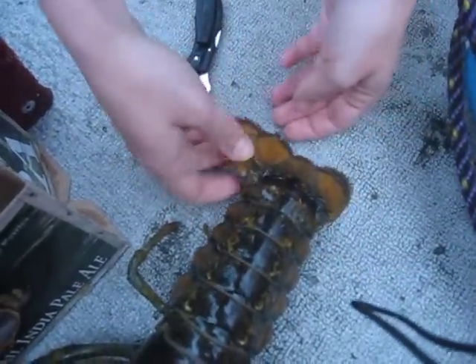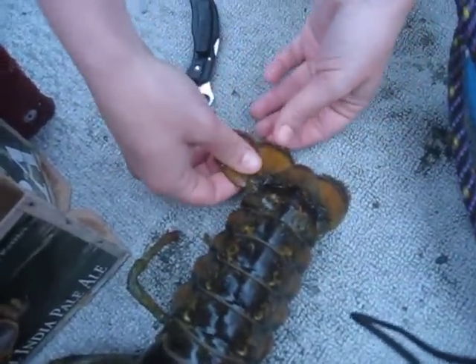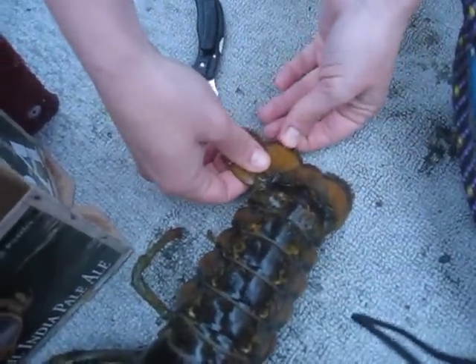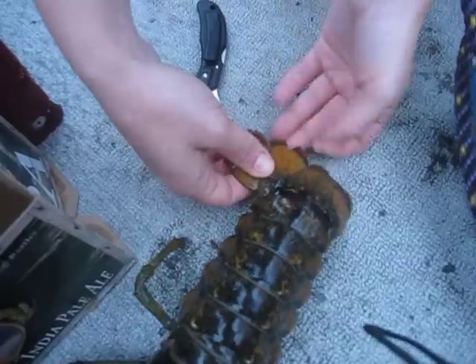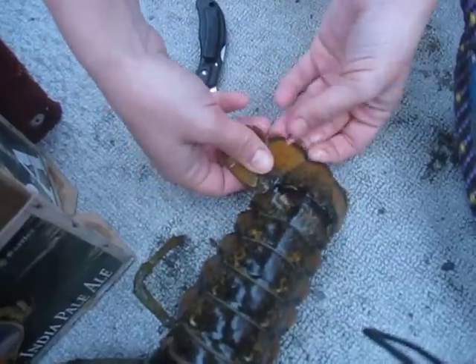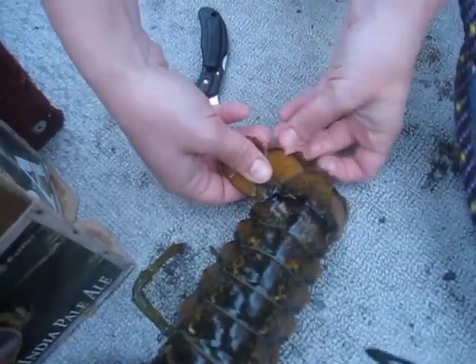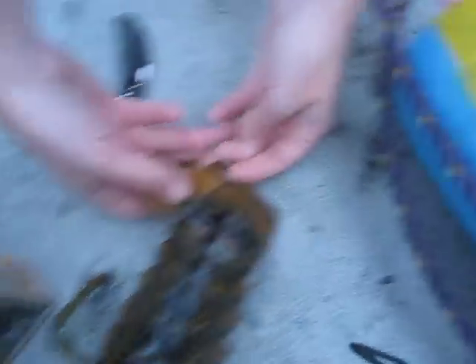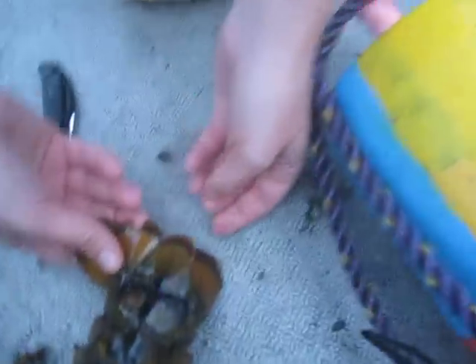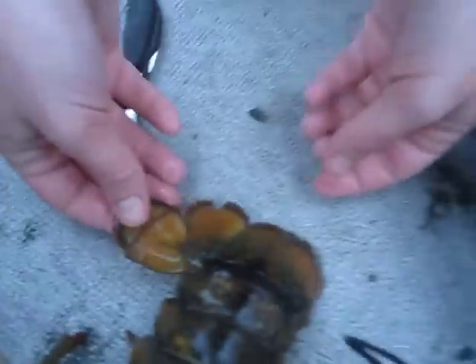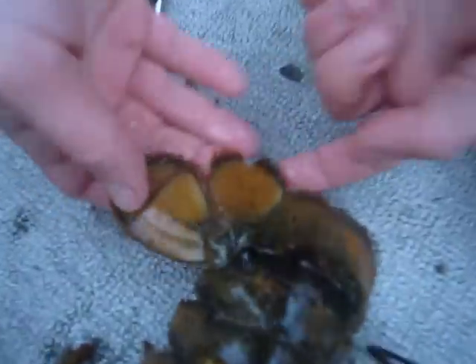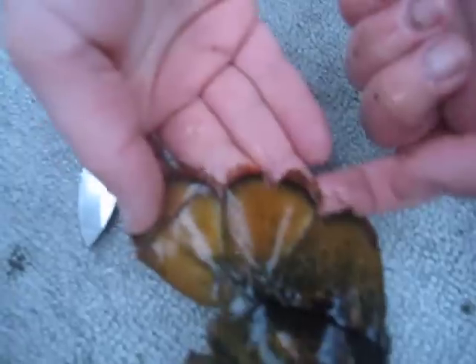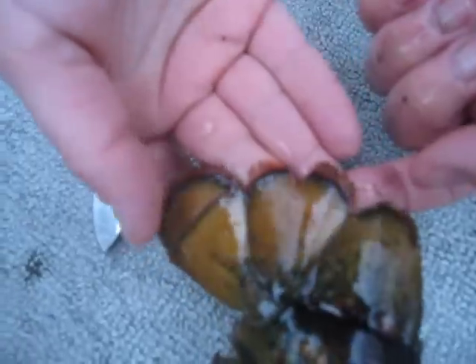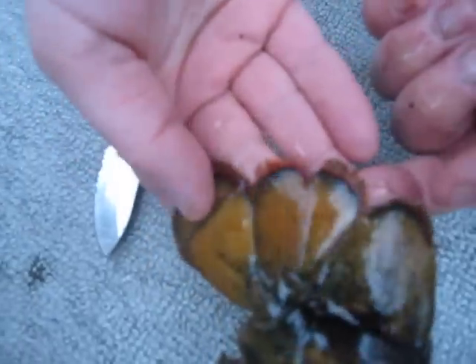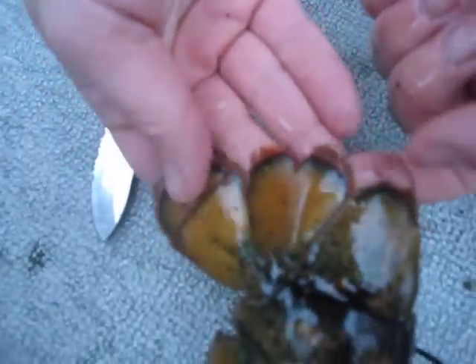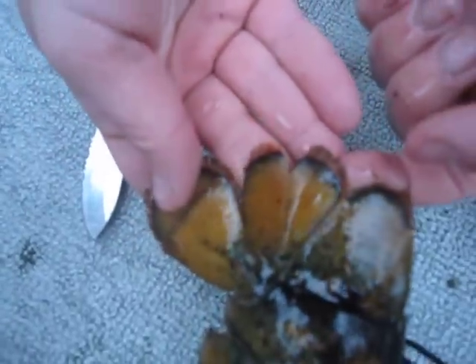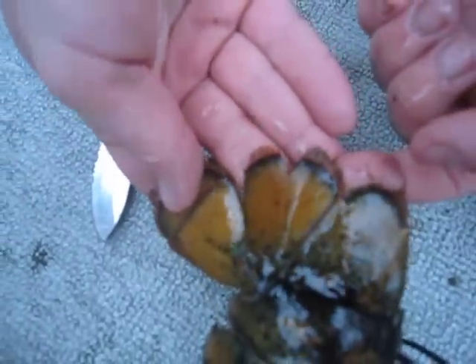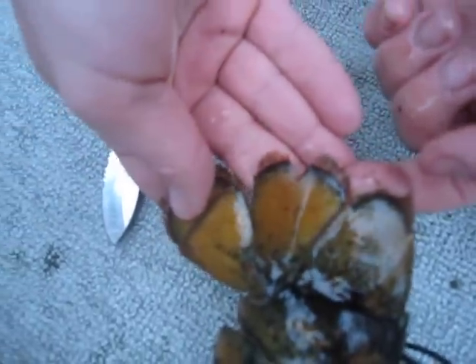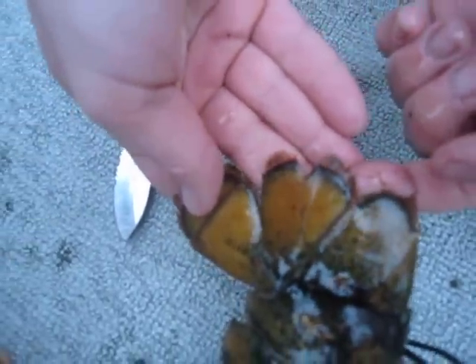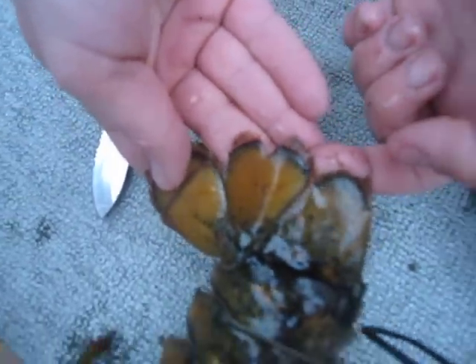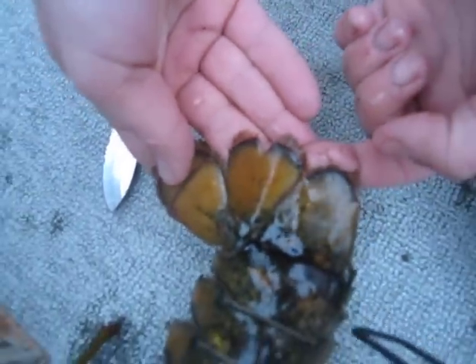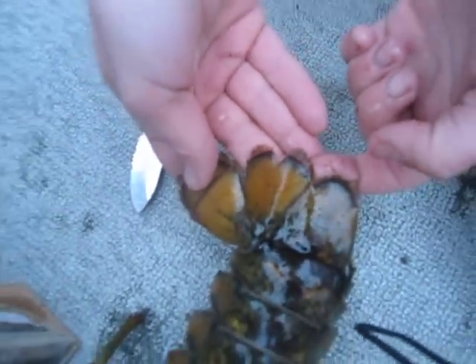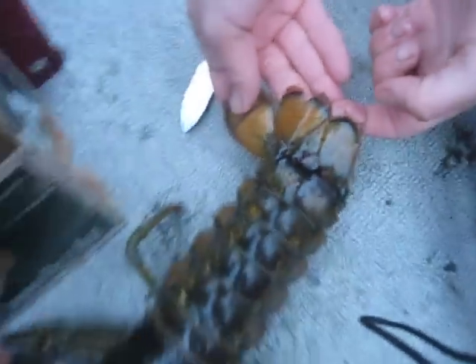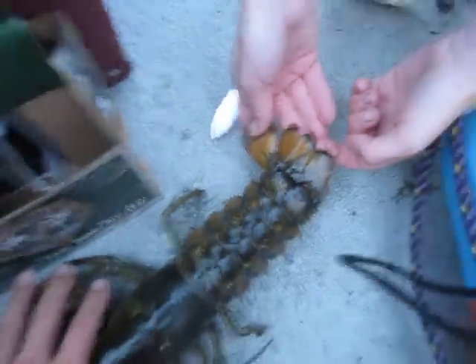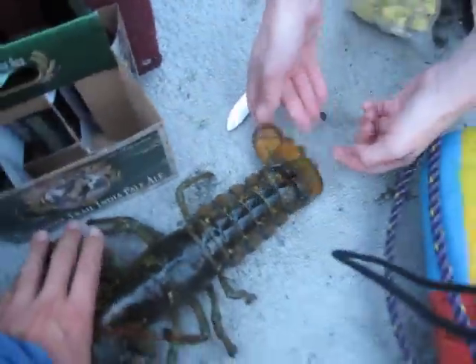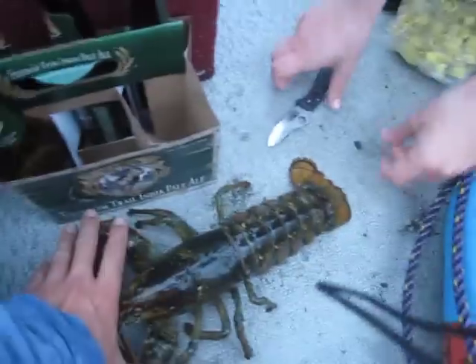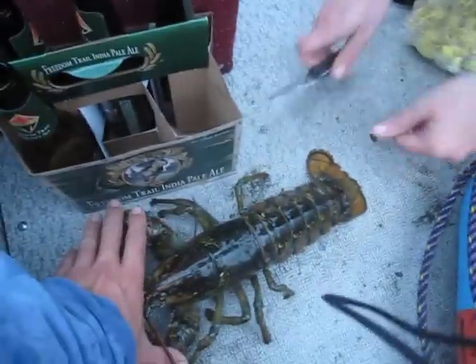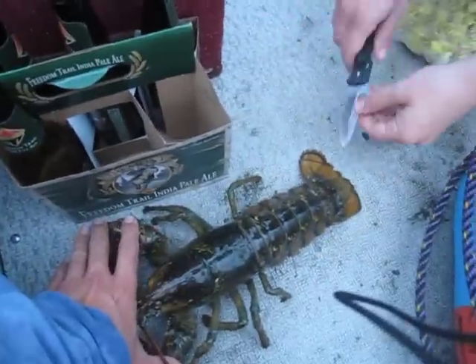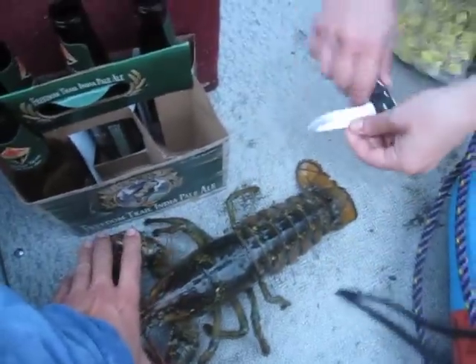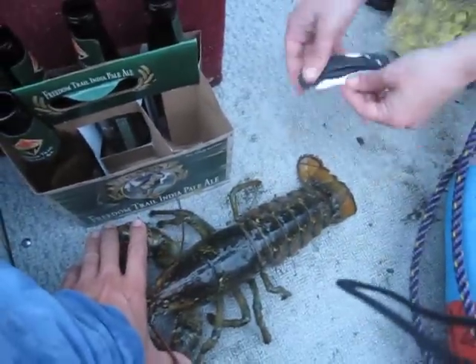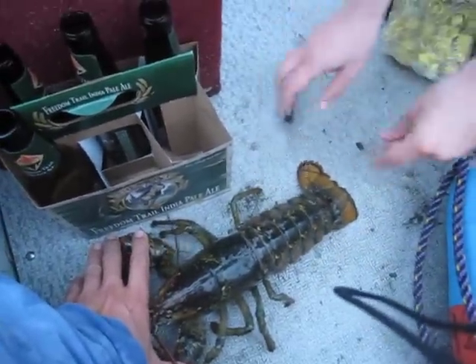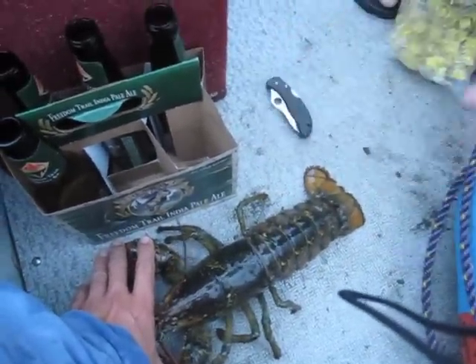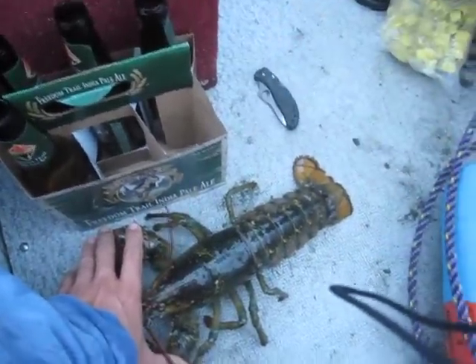Think we've got a good chunk there? Let's see — it looks like what we've seen before on other ones, so we'll go ahead and let her go. Why don't you grab her? Oh my gosh, she's so big. This is one of the biggest lobsters.